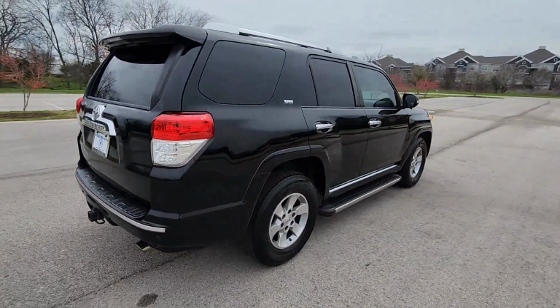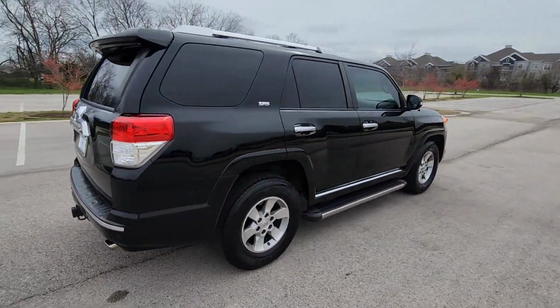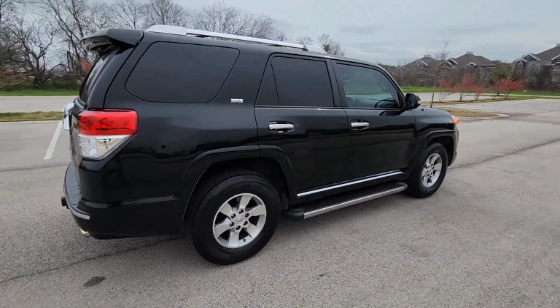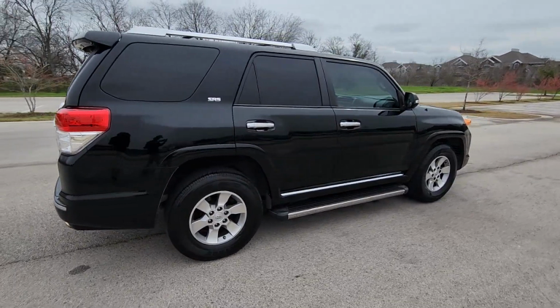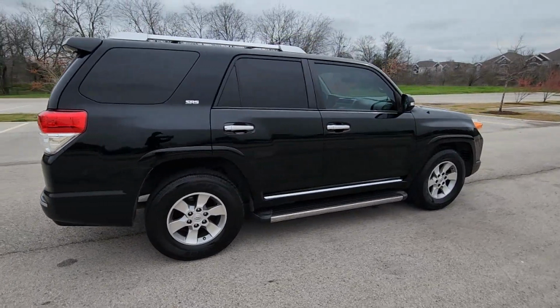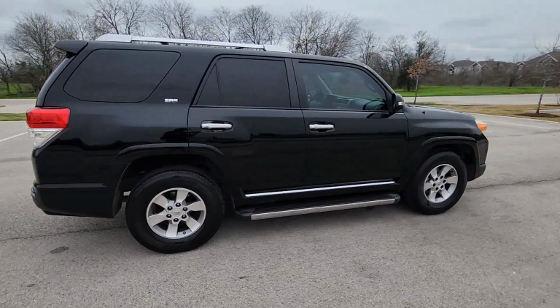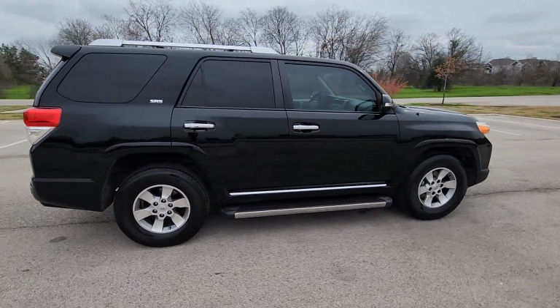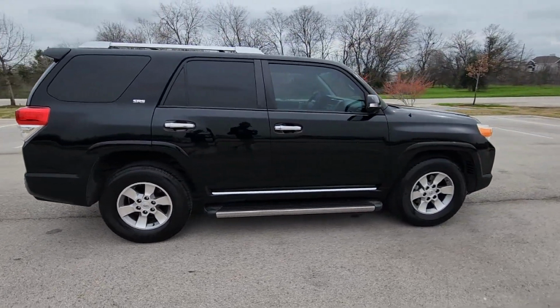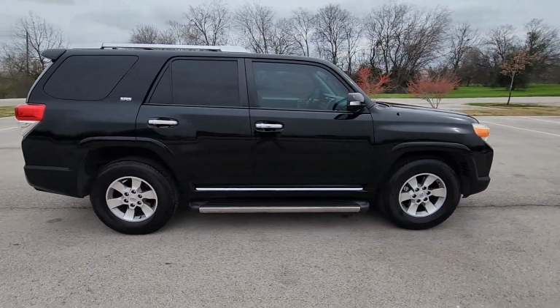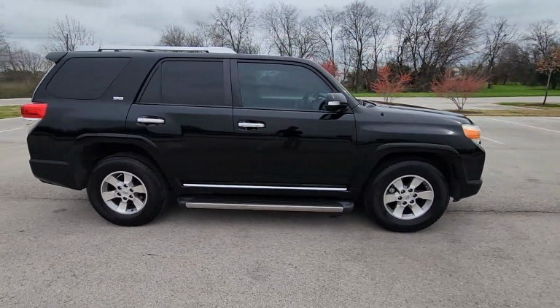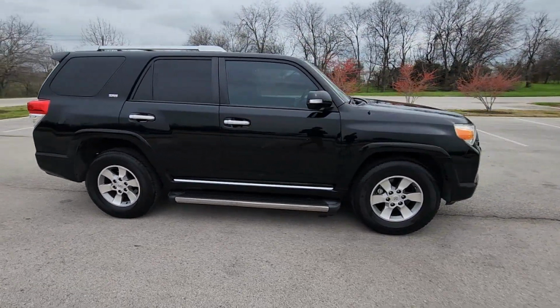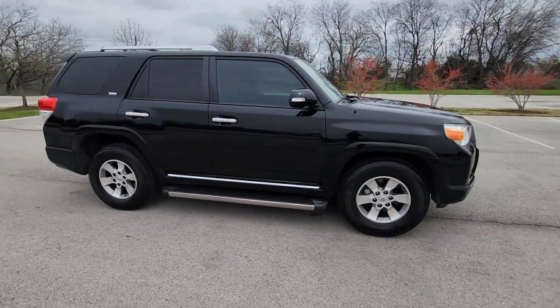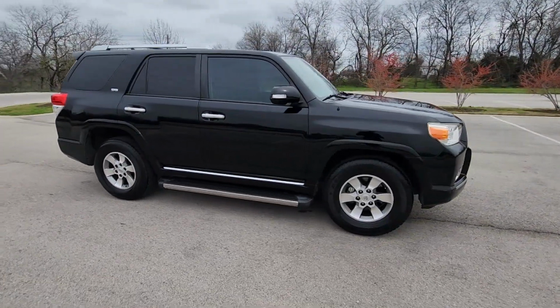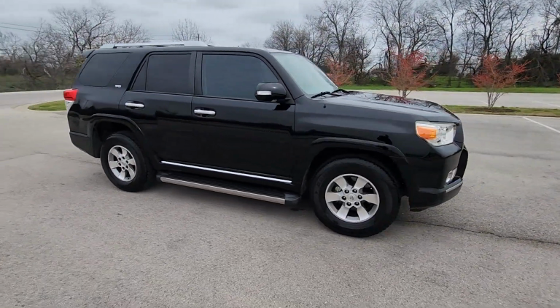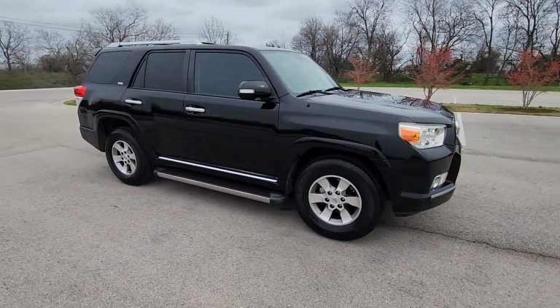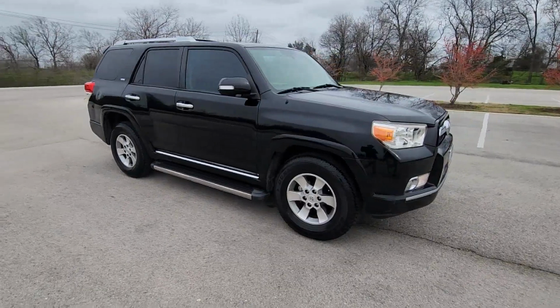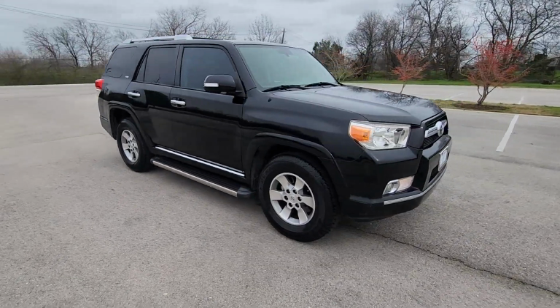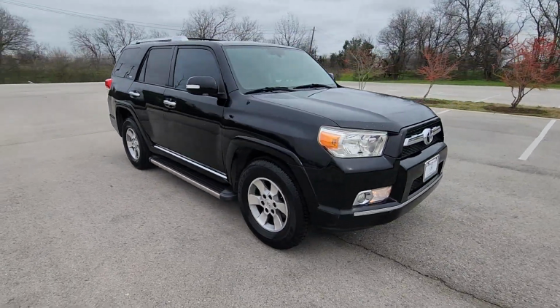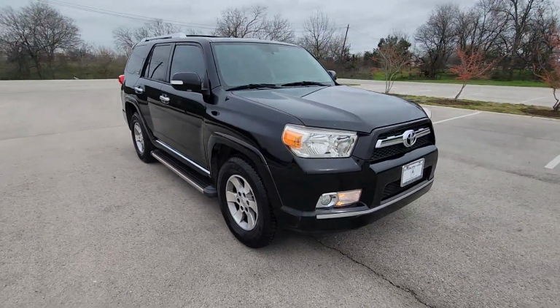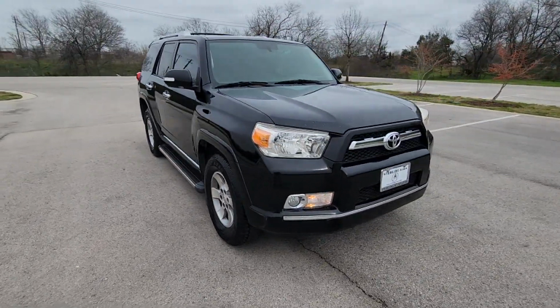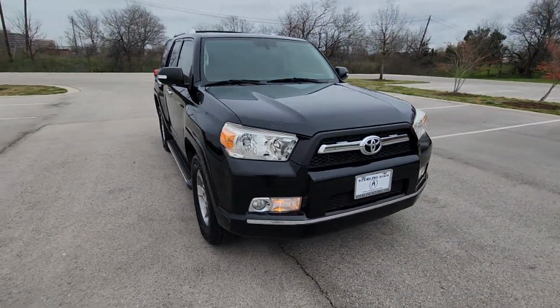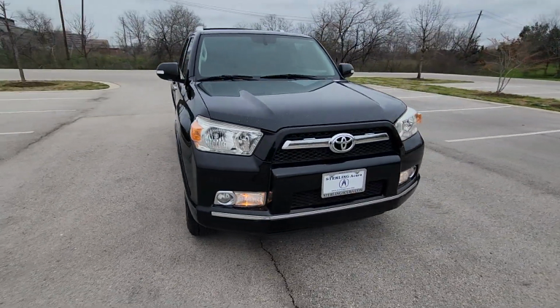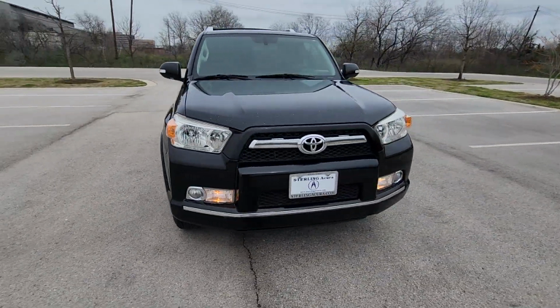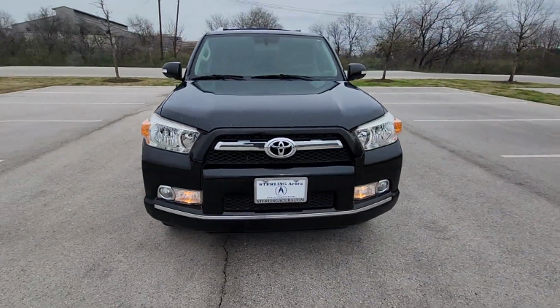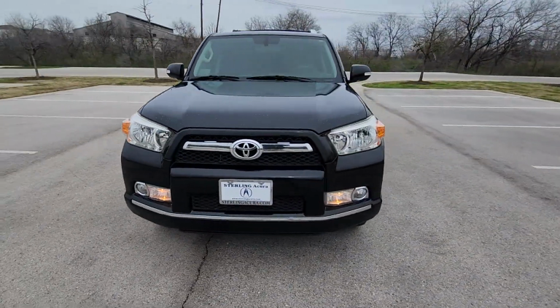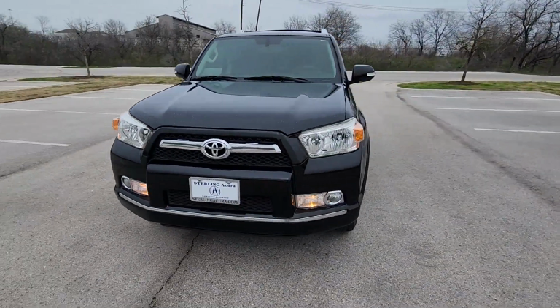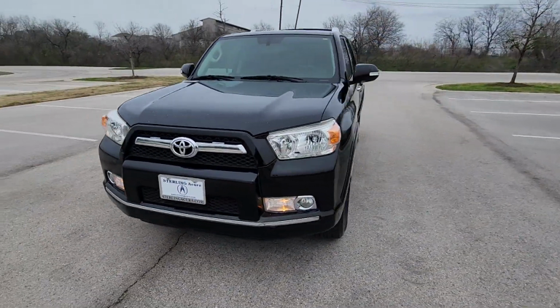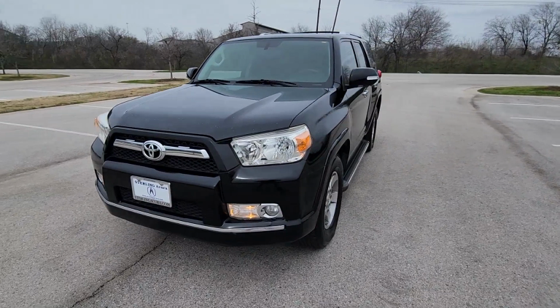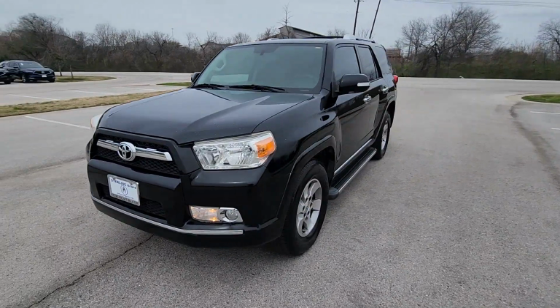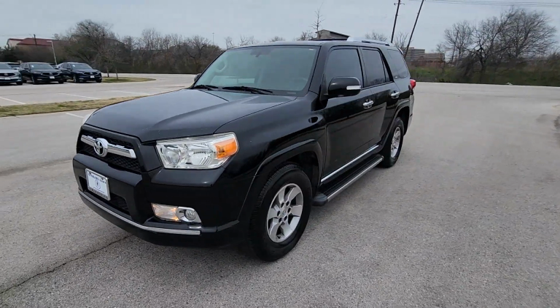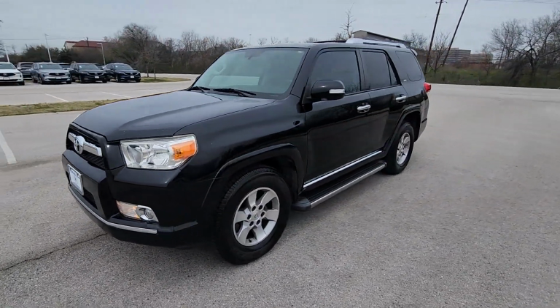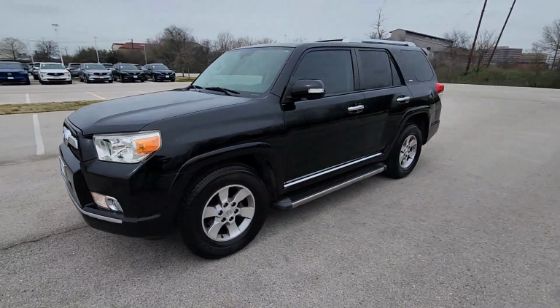Here's a capable 4Runner that offers impressive off-road ruggedness, a comfortable interior, family-friendly design, and impressive towing capacity. Can you hear the trail calling? The following are some of this vehicle's highlighted options.